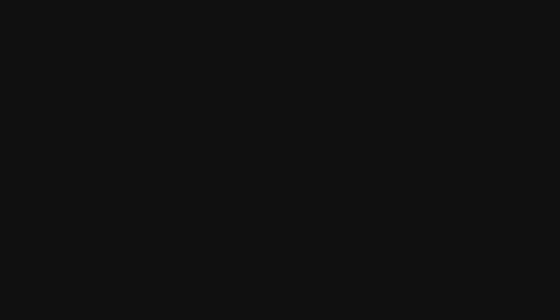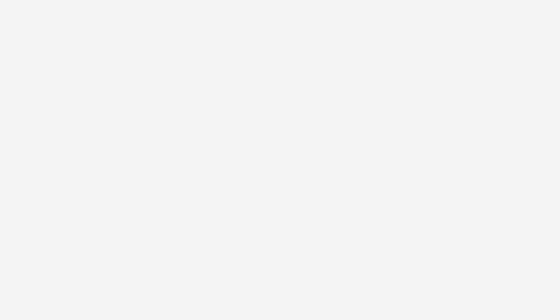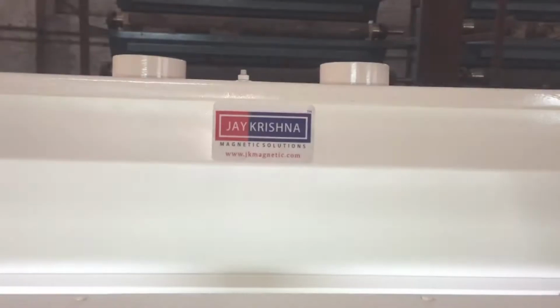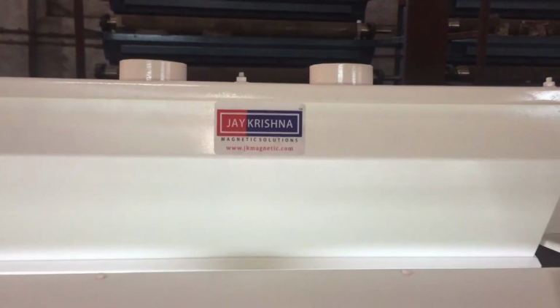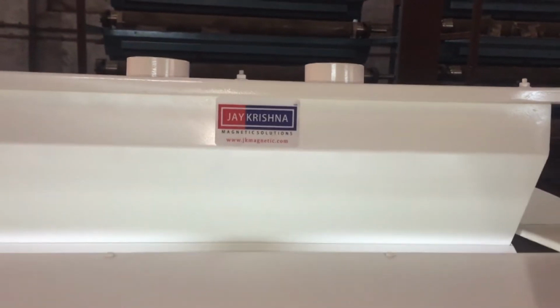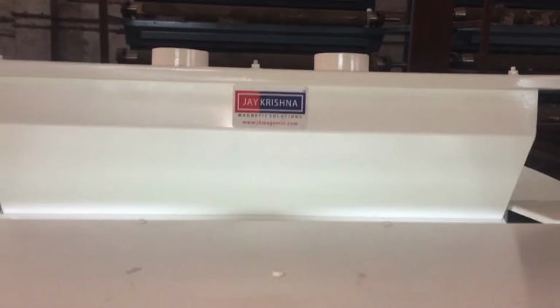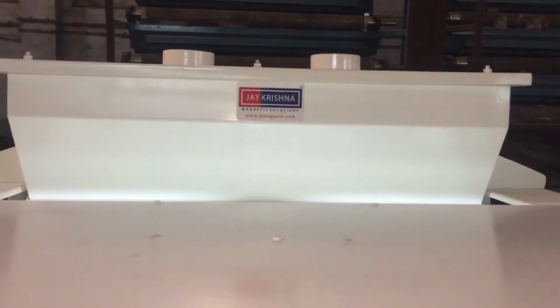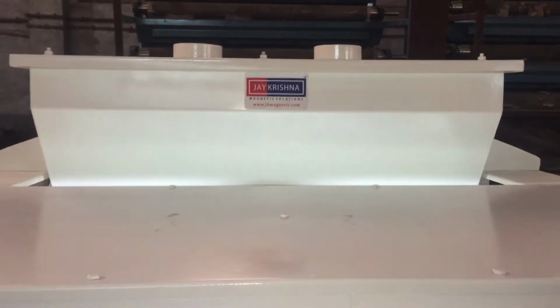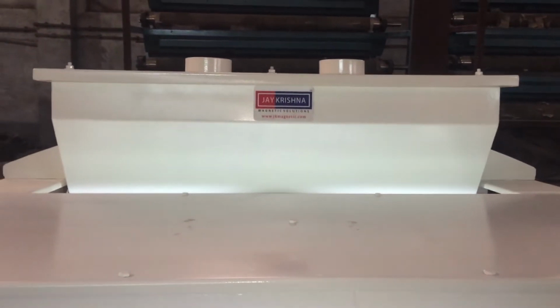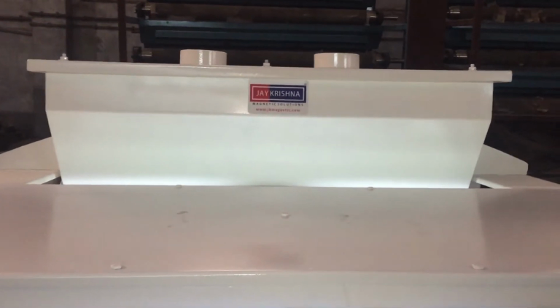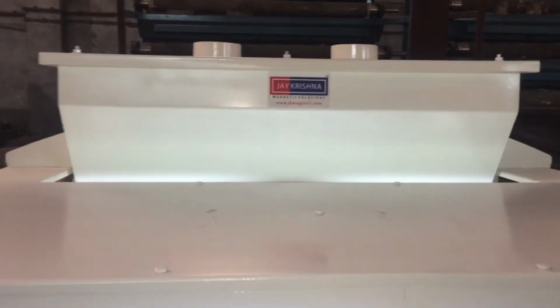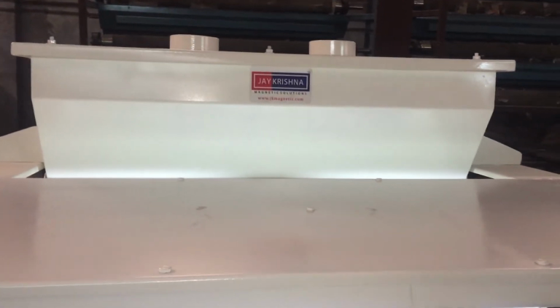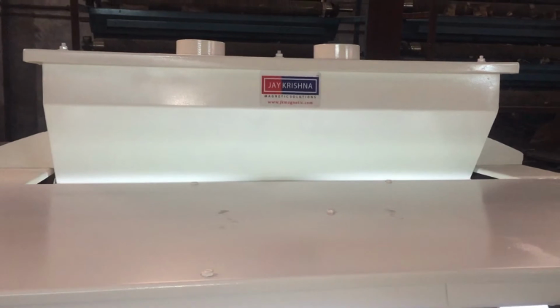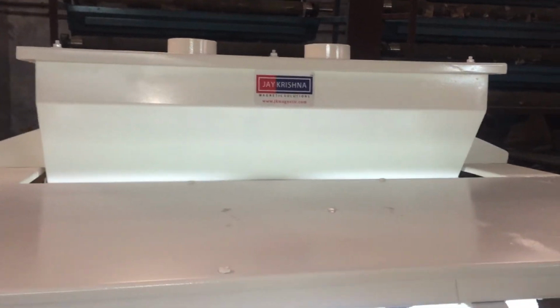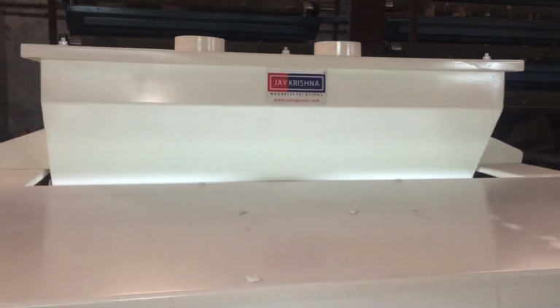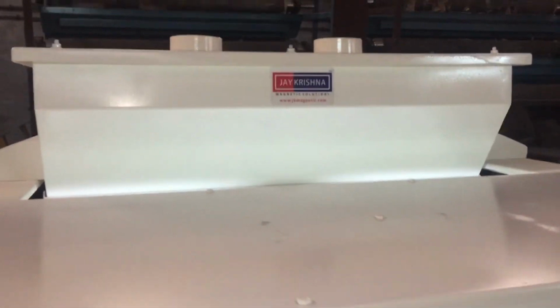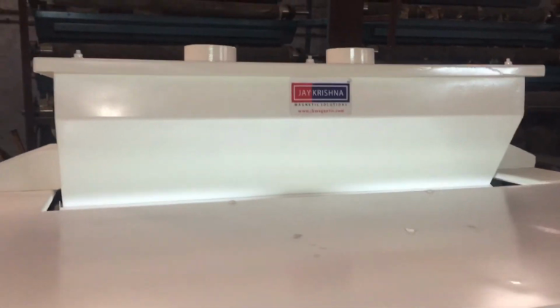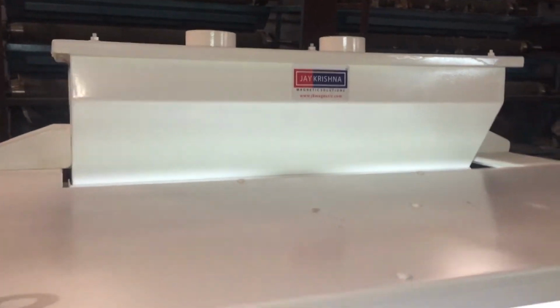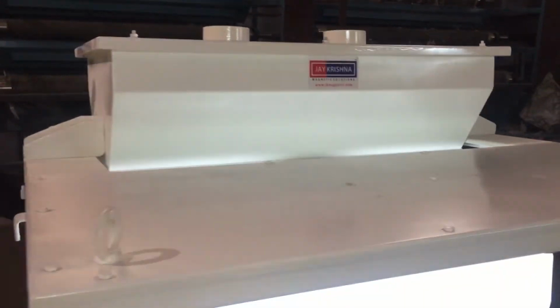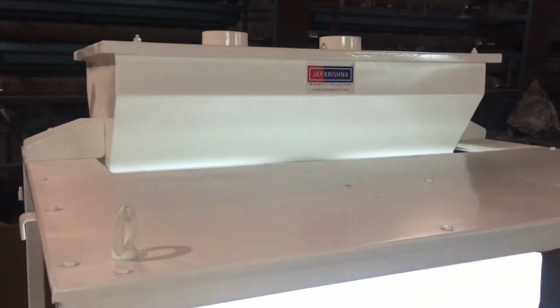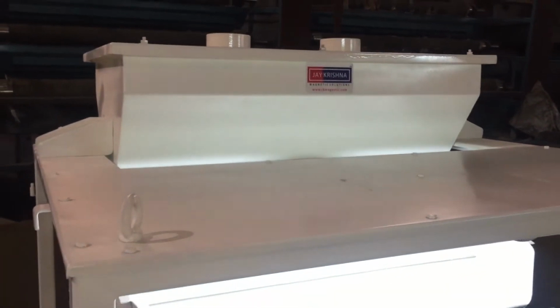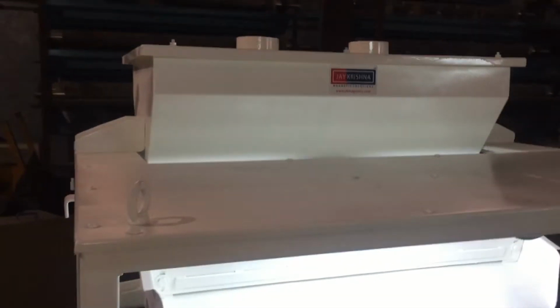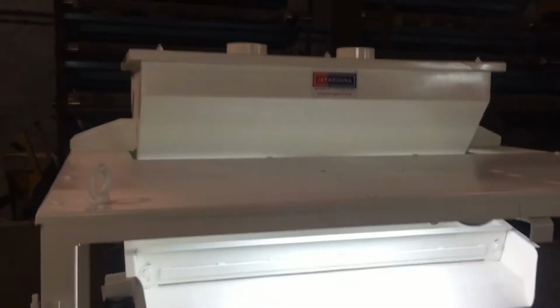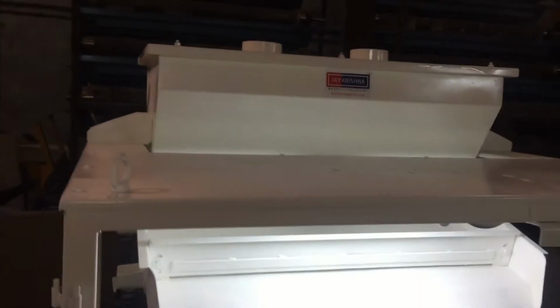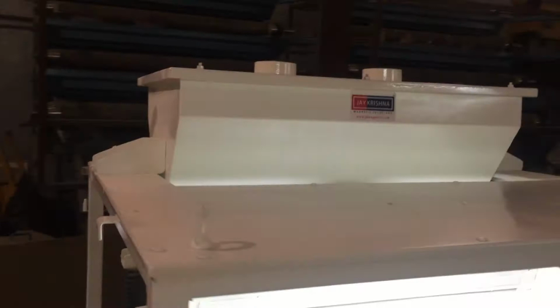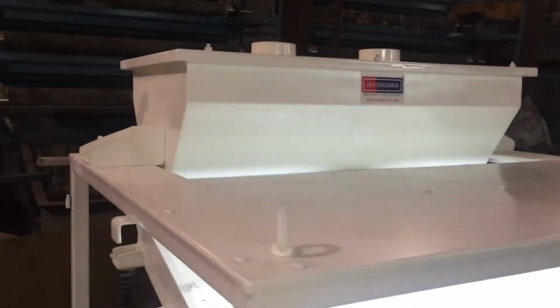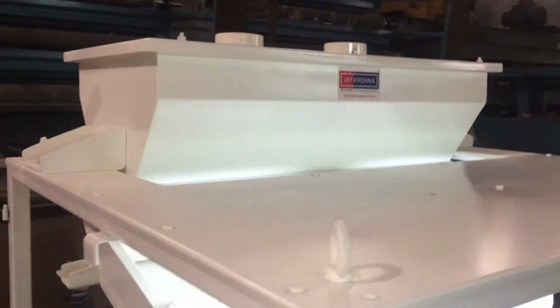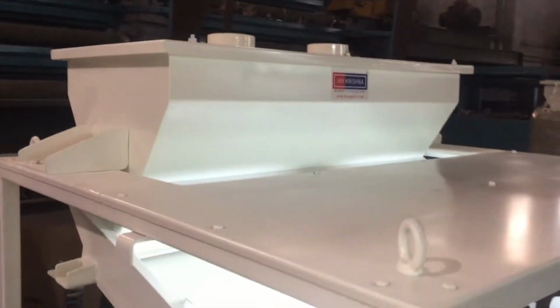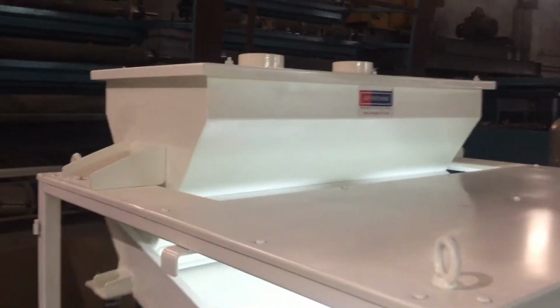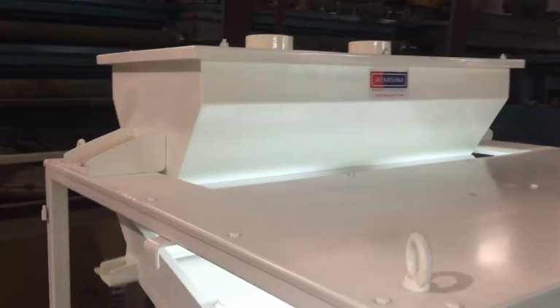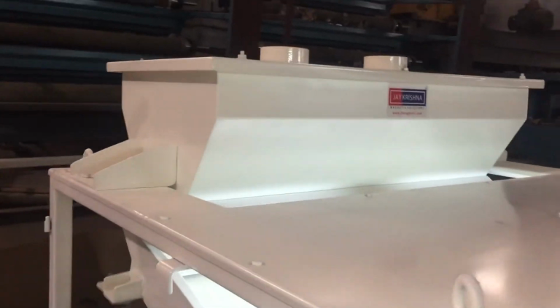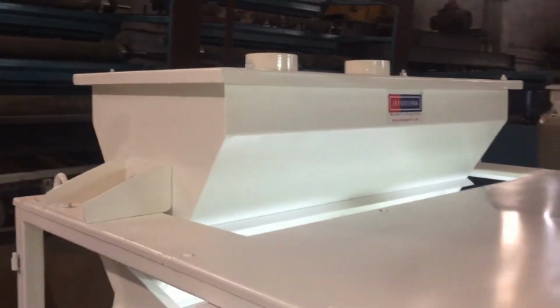Hello friends, in this video we are demonstrating our magnetic destiner. A magnetic destiner is a magnetic separator designed to separate mud balls and paramagnetic contamination from grains, spices and pulses.